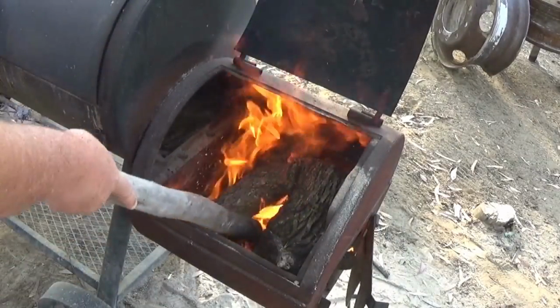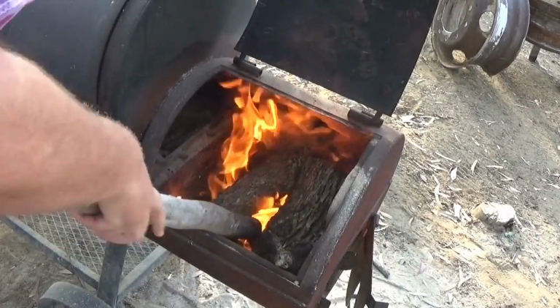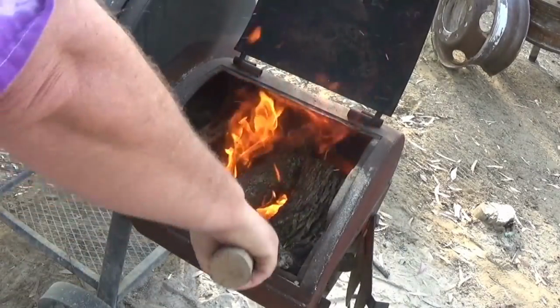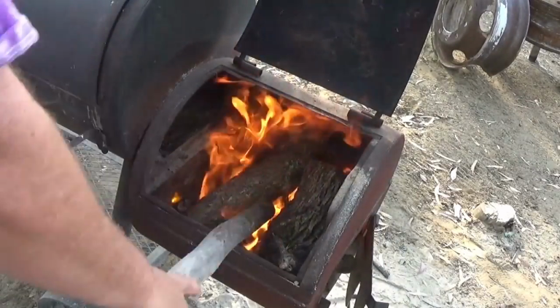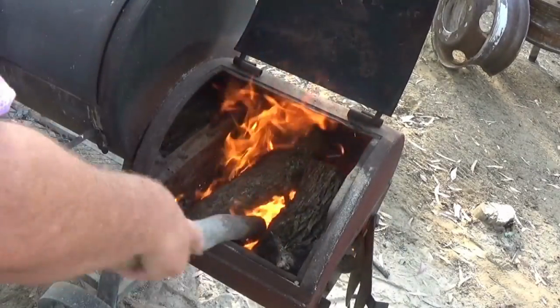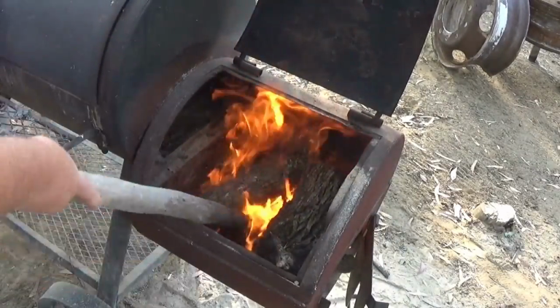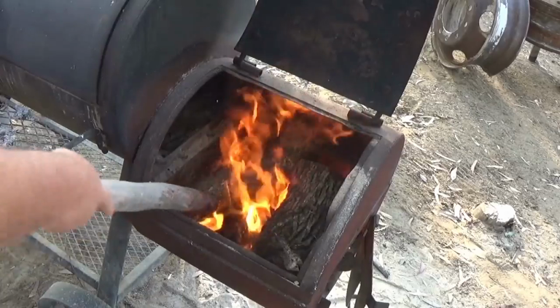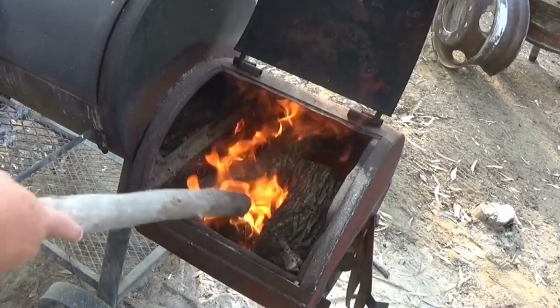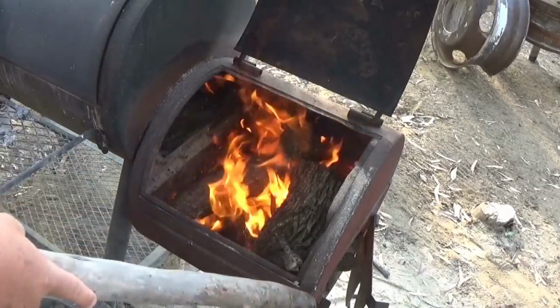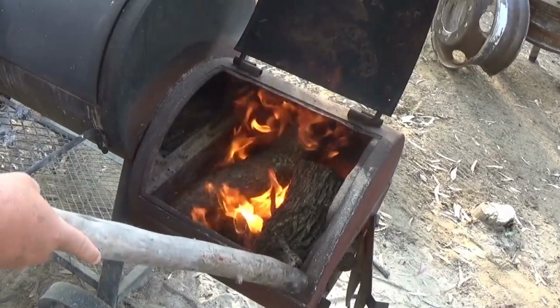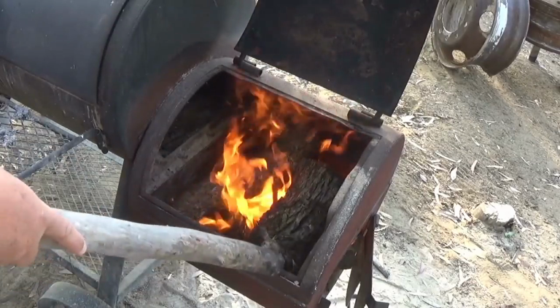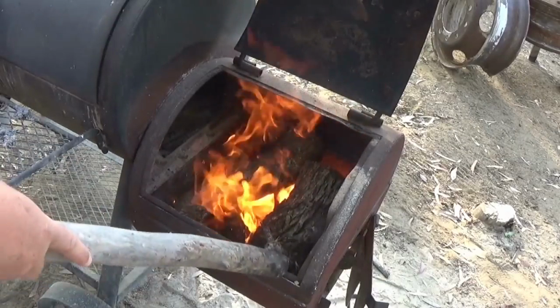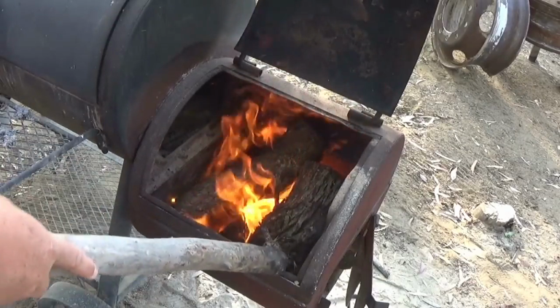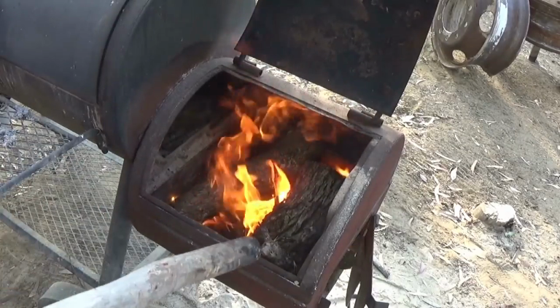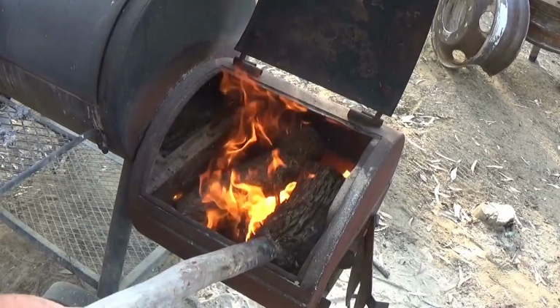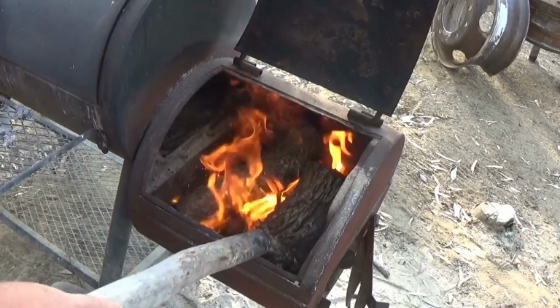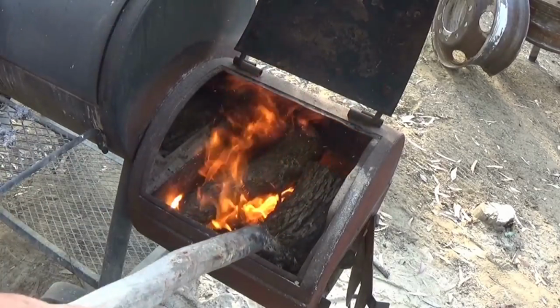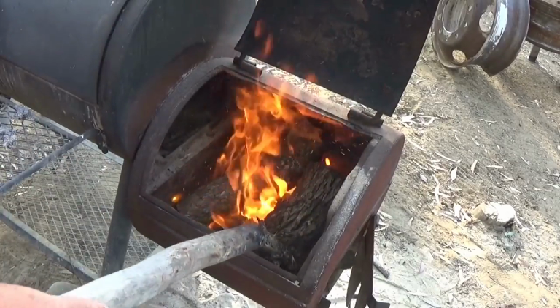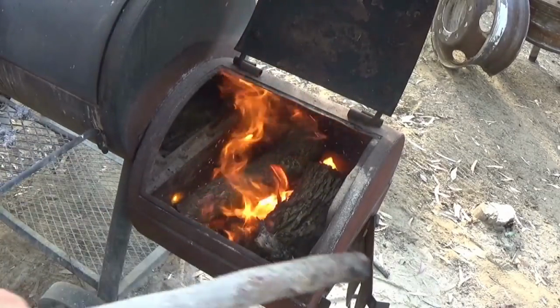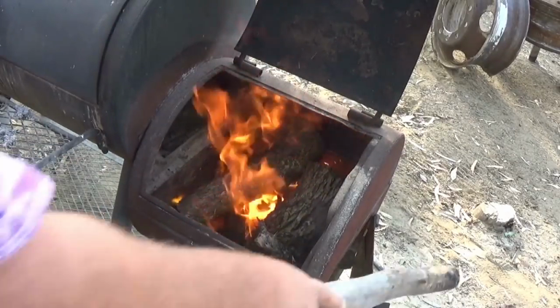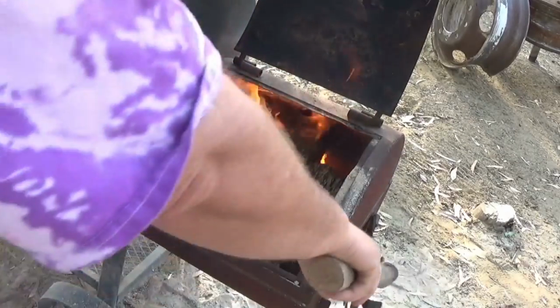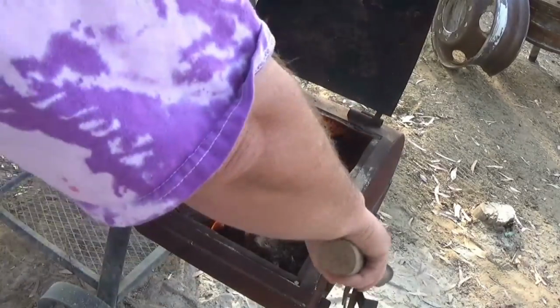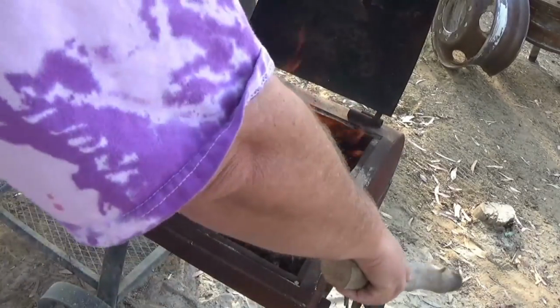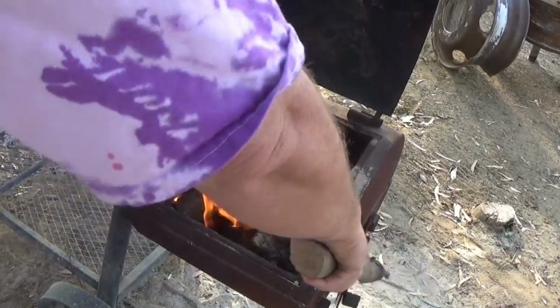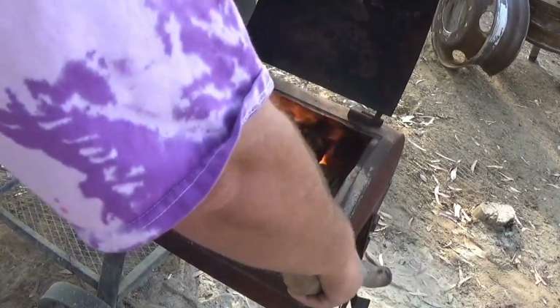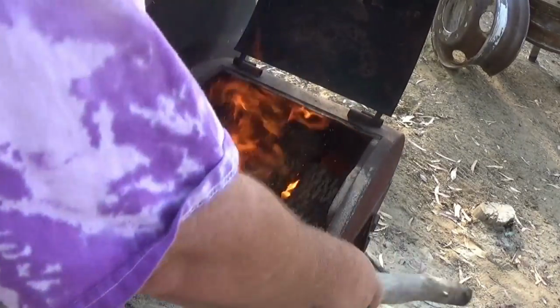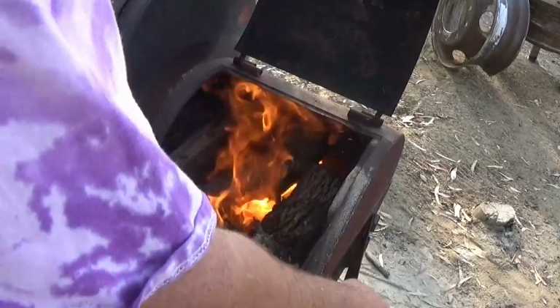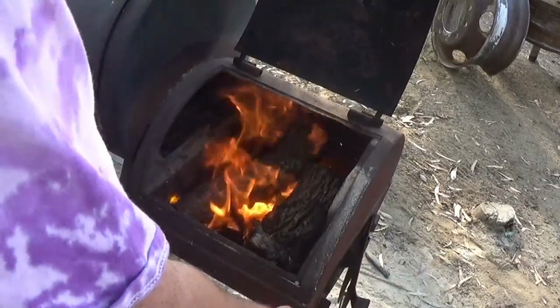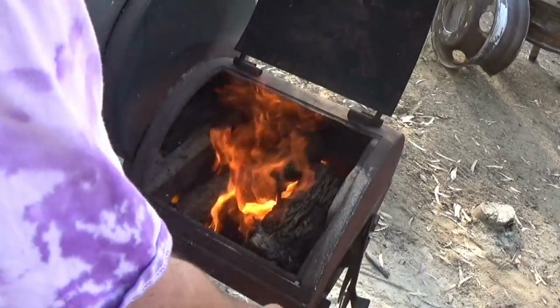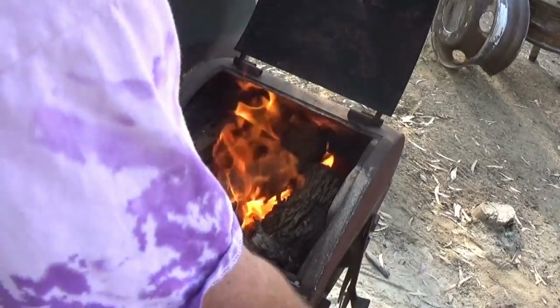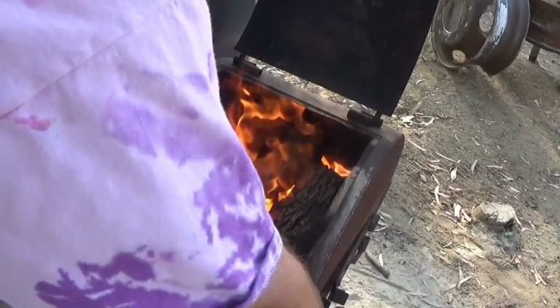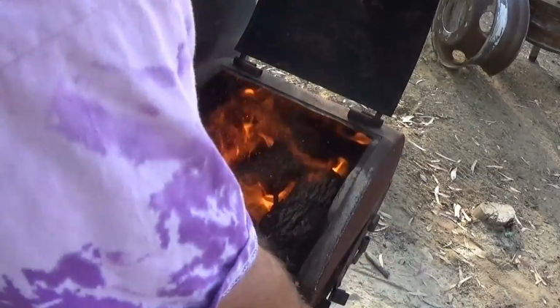So we're going to let that burn down and get us our bed of coals that we want.